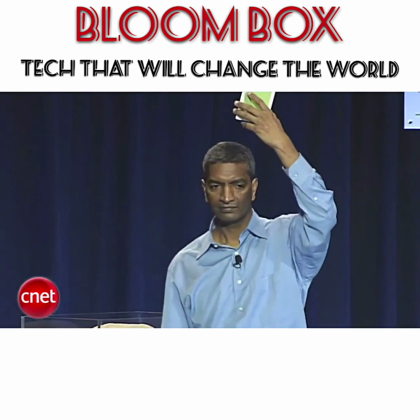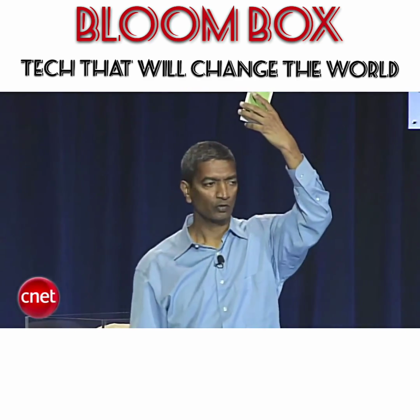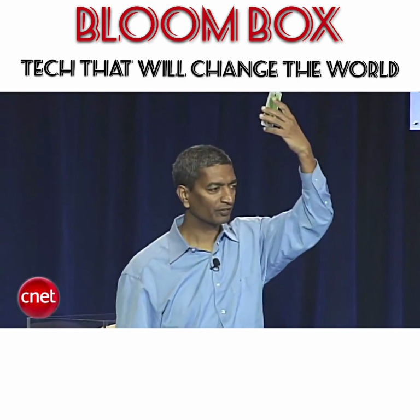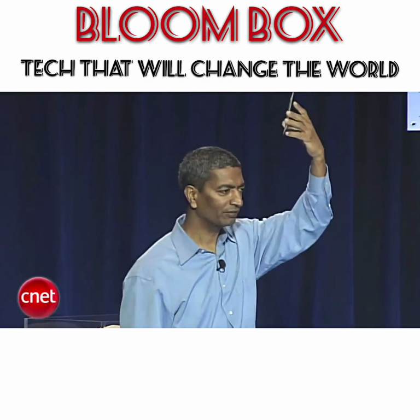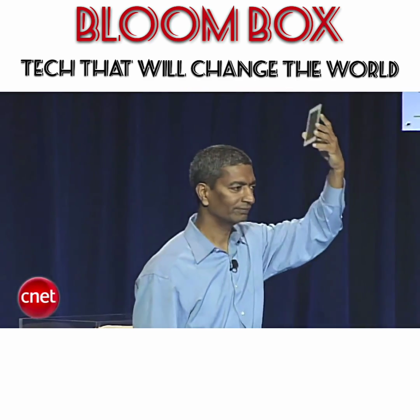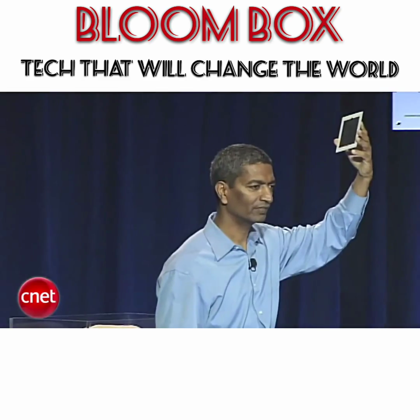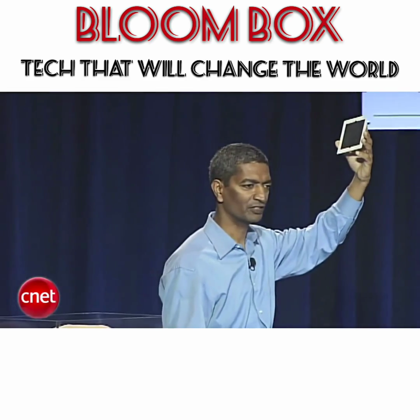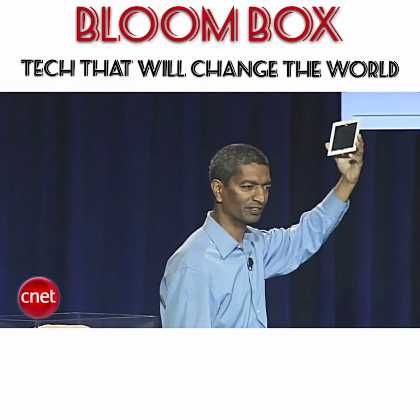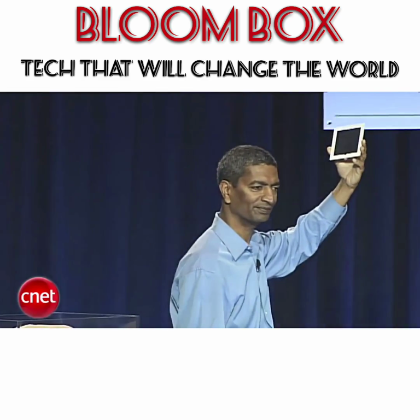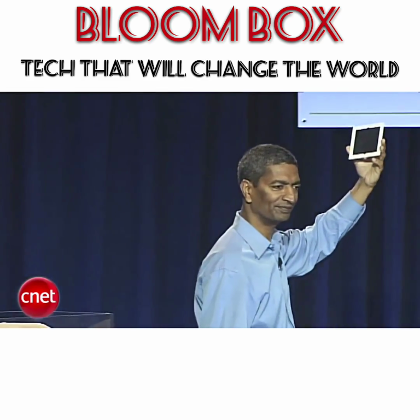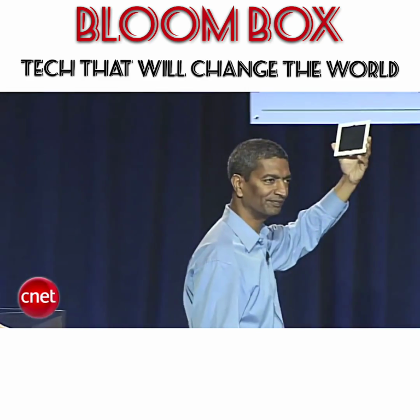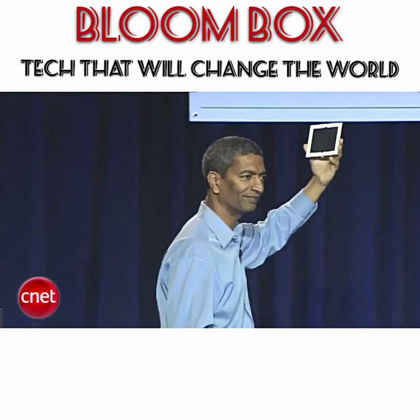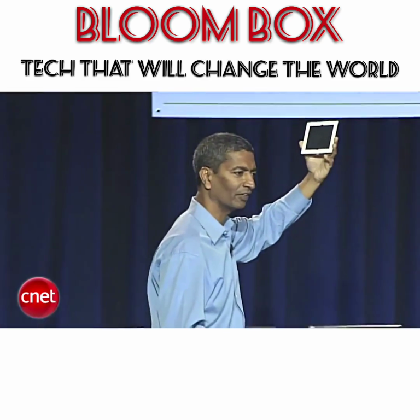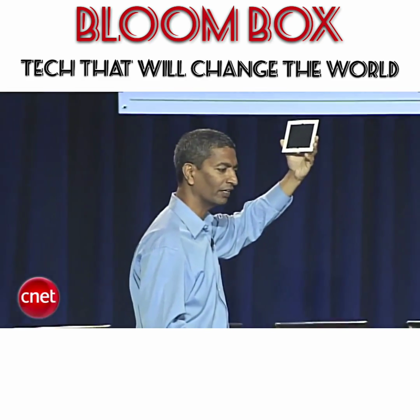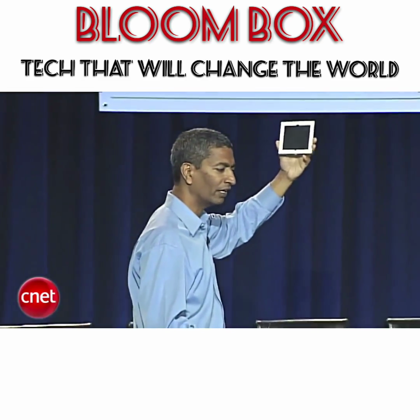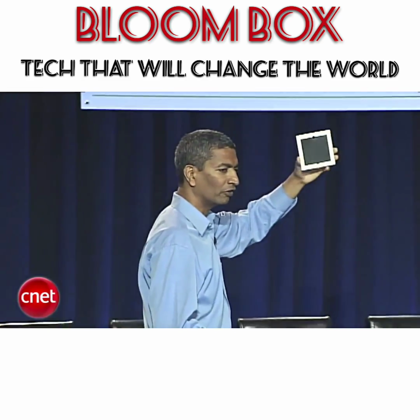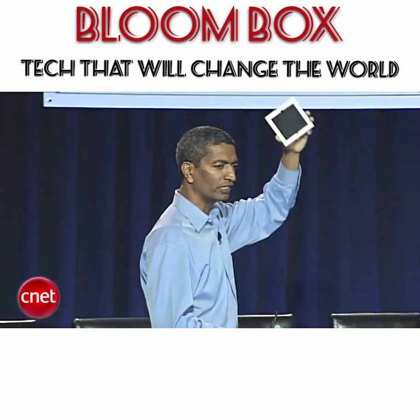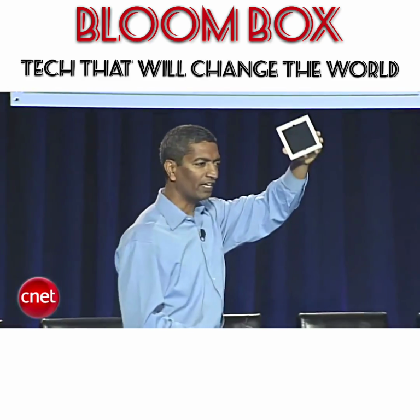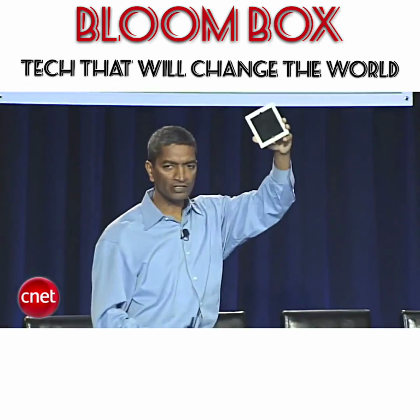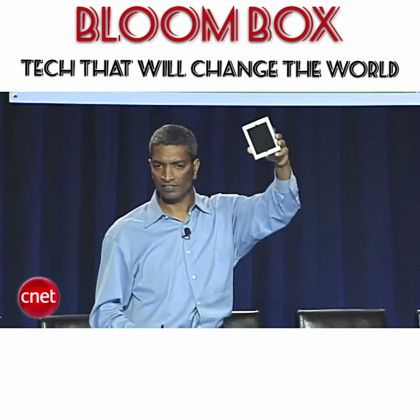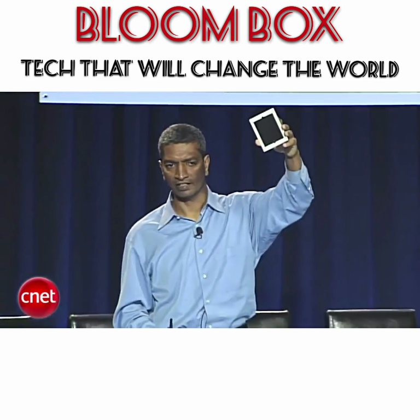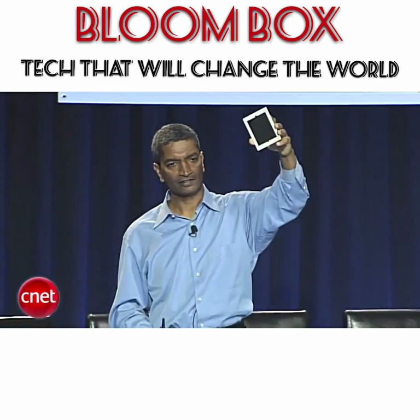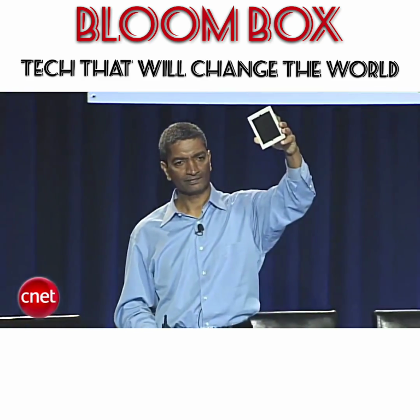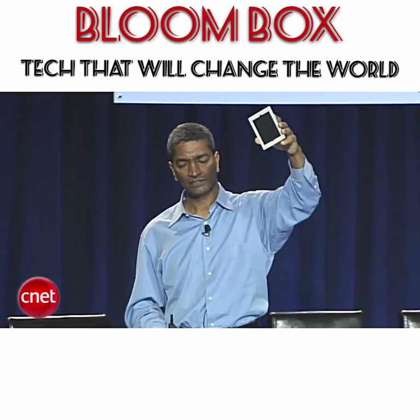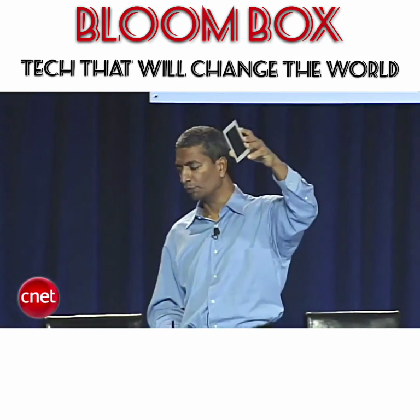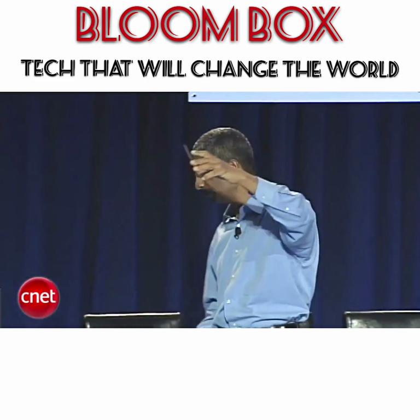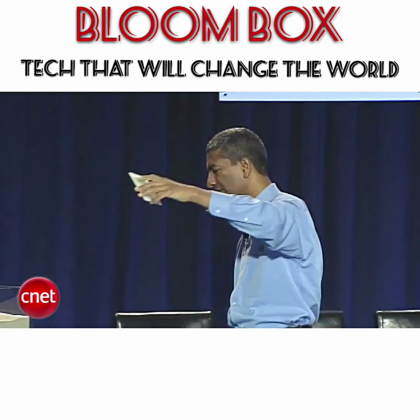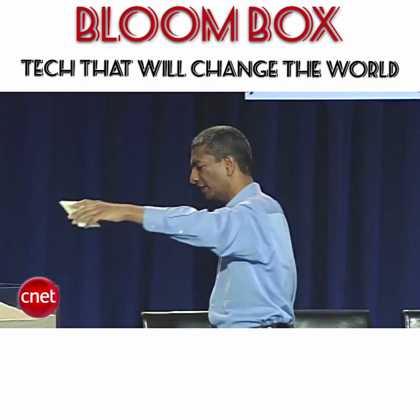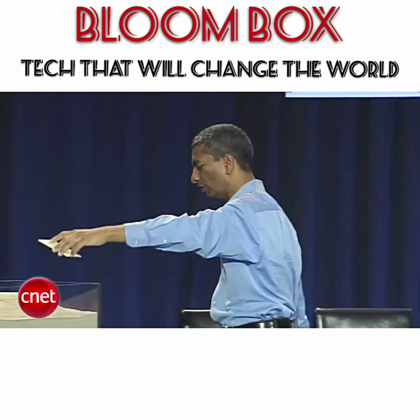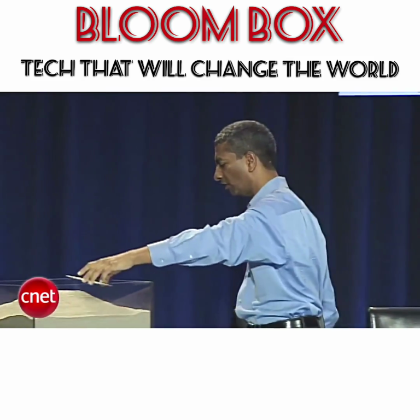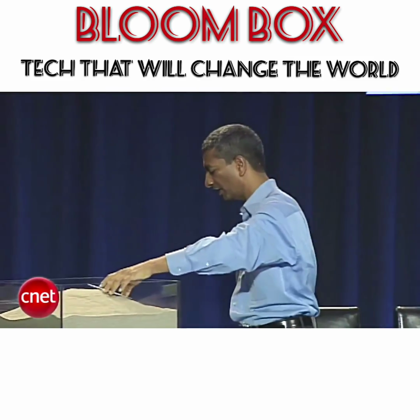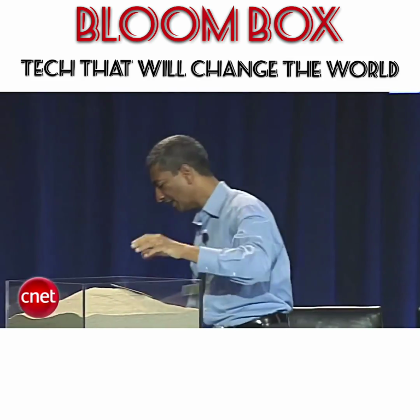Two years from now, stay tuned. So you take a bunch of these together and put them together in what we call a stack.